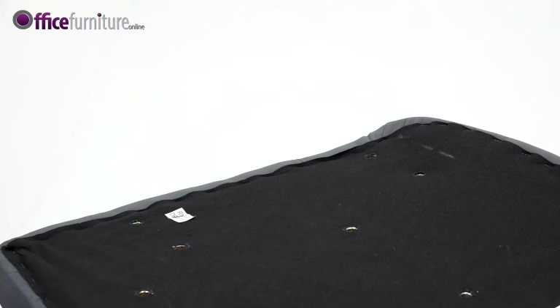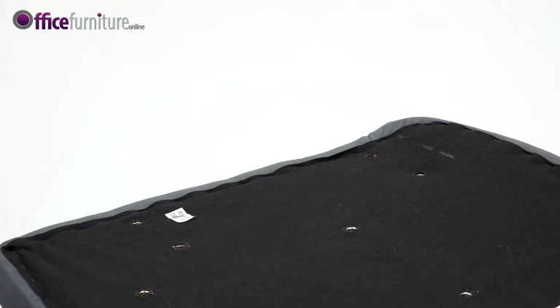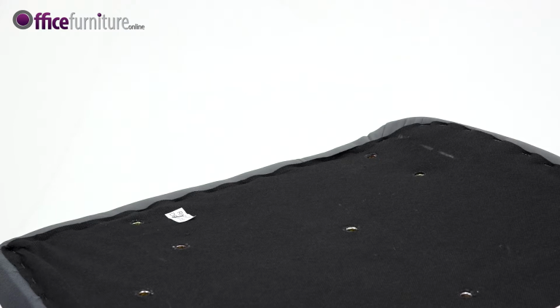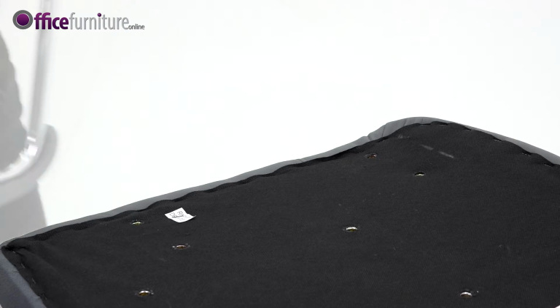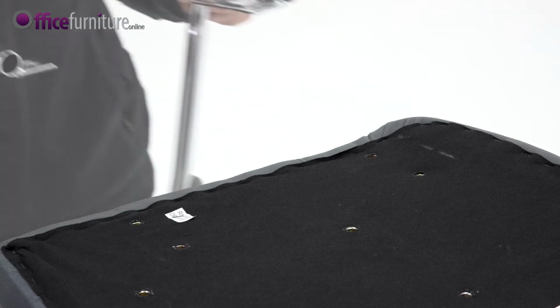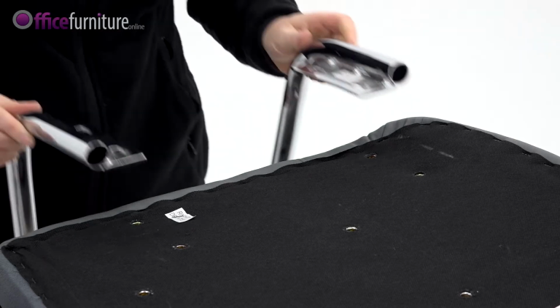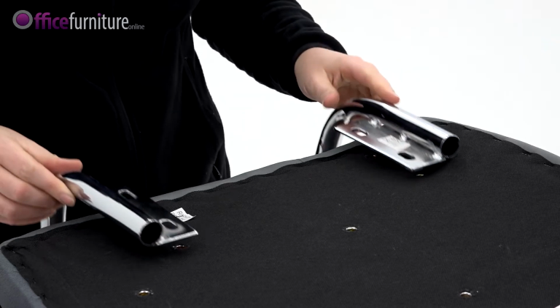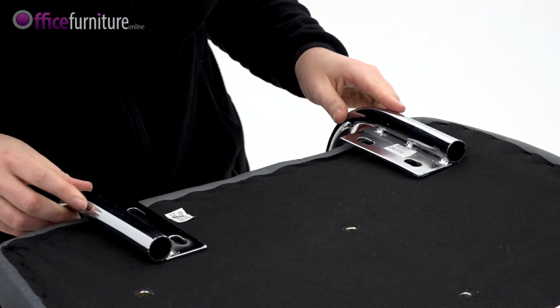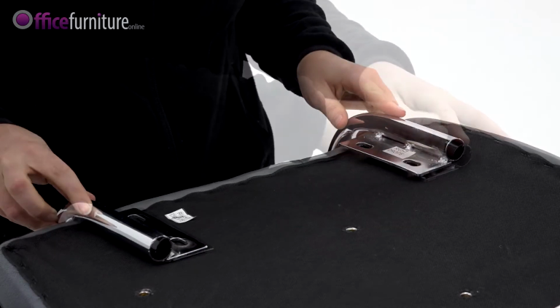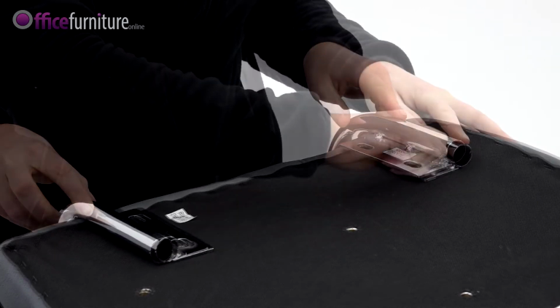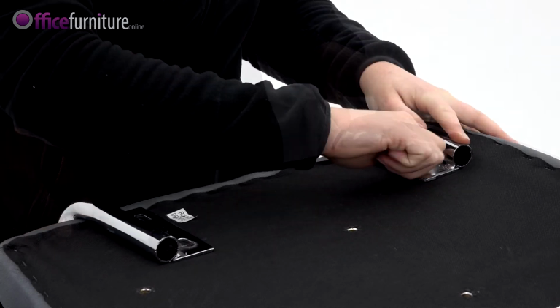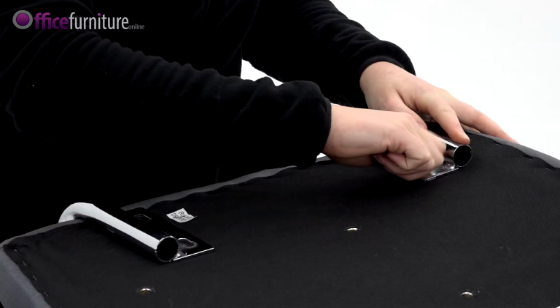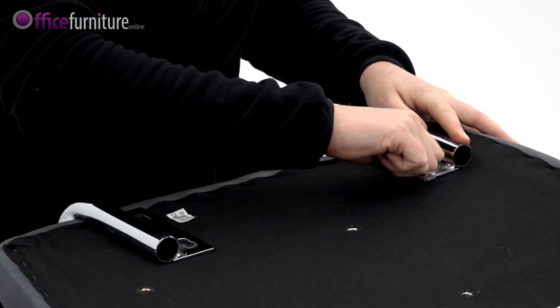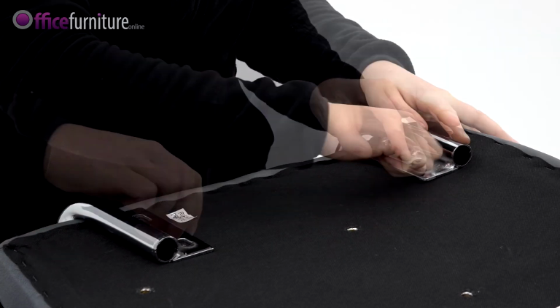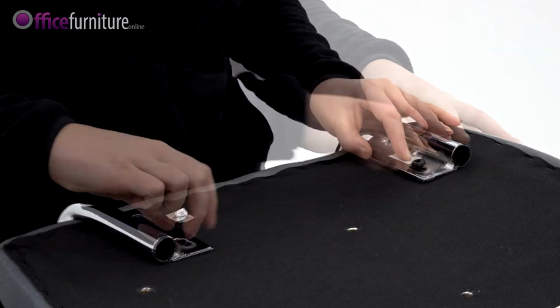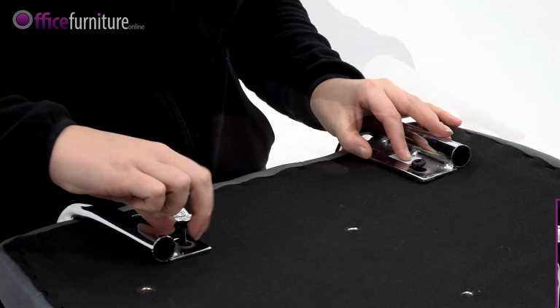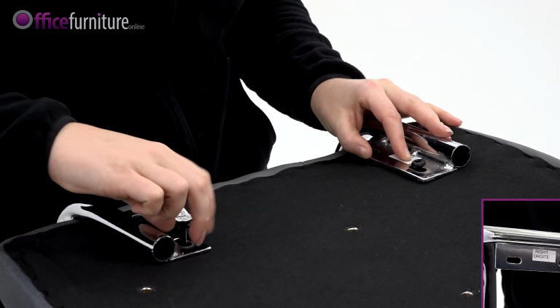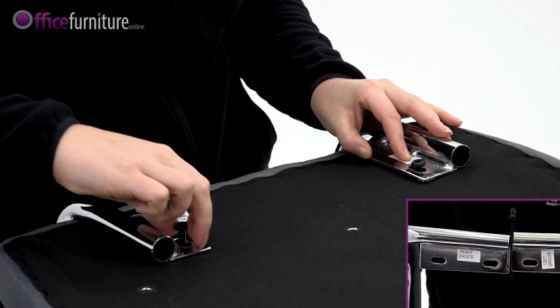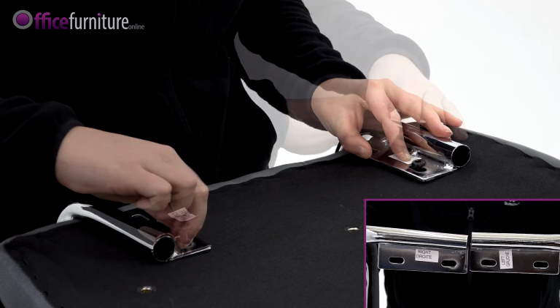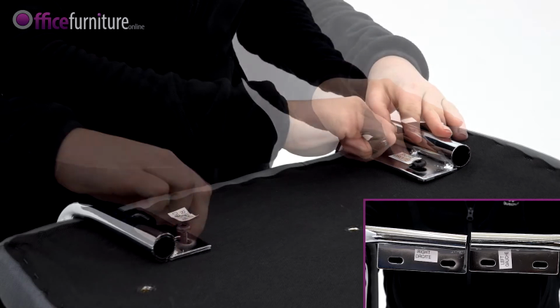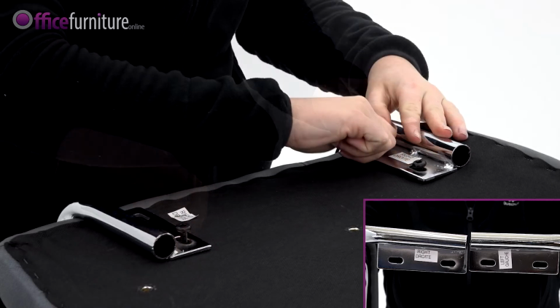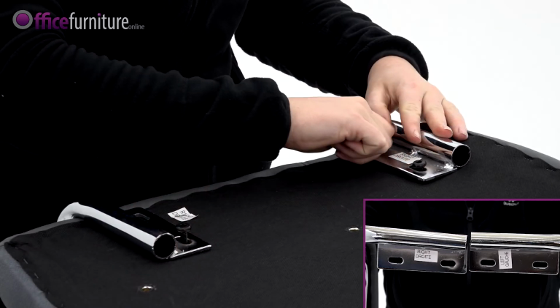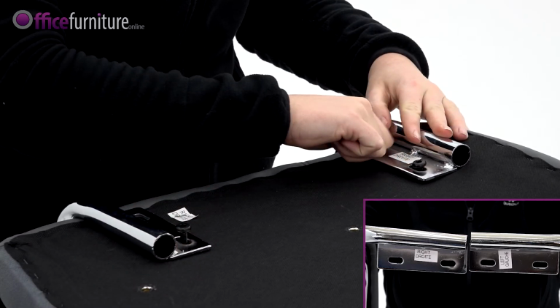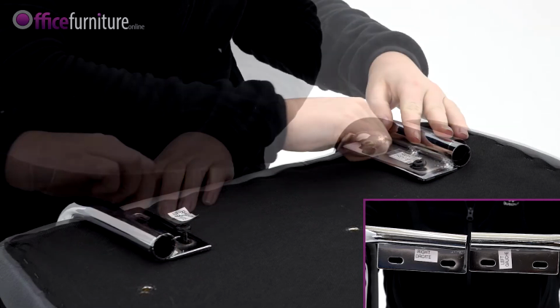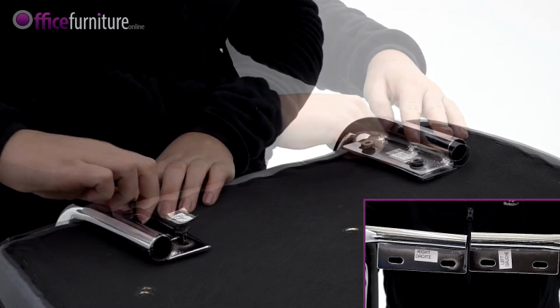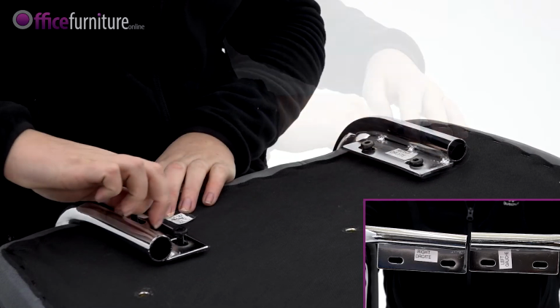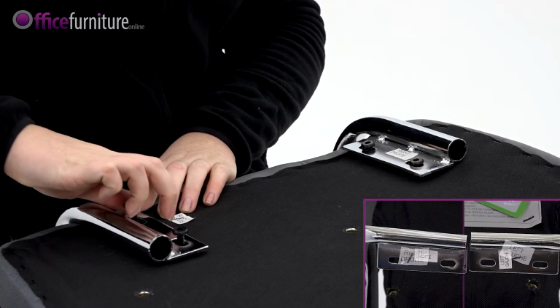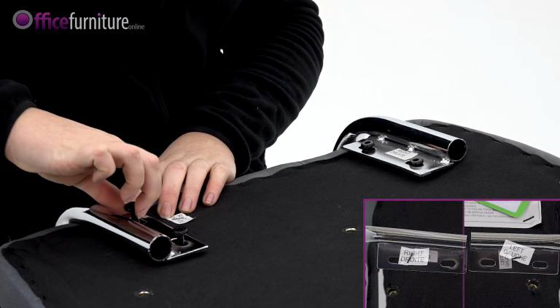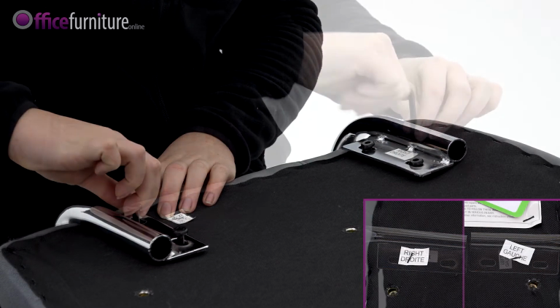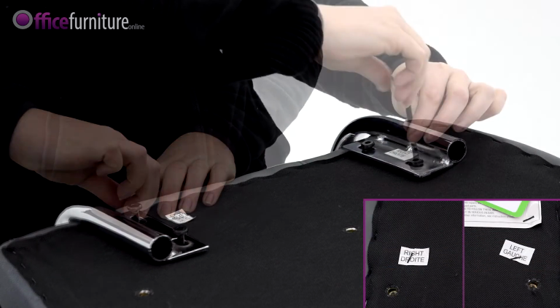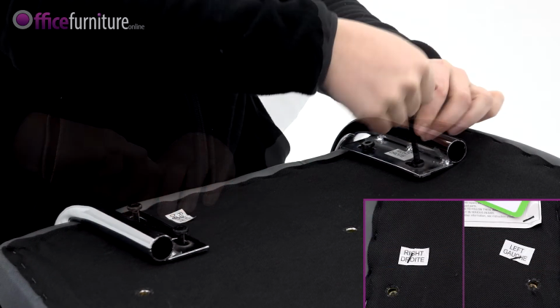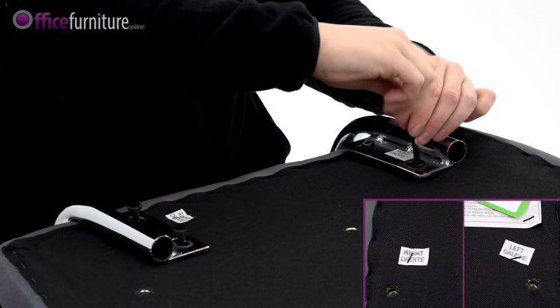Next, attach the arms to the seat pad using the 25mm bolts. Each arm is marked underneath to indicate if they go on the left or right of the chair.